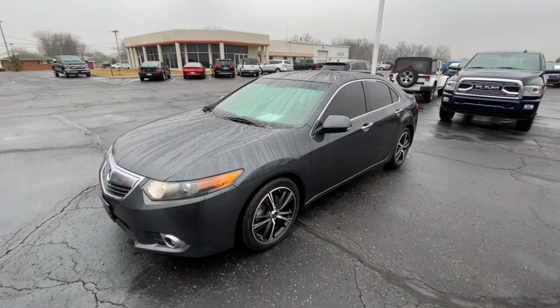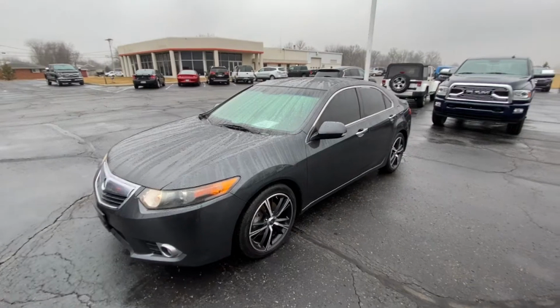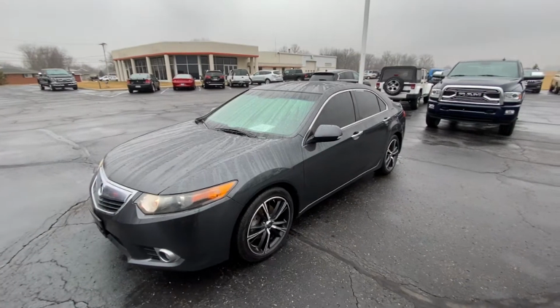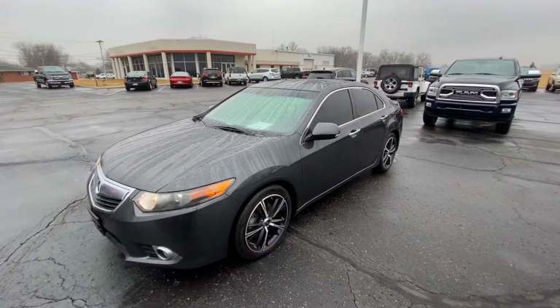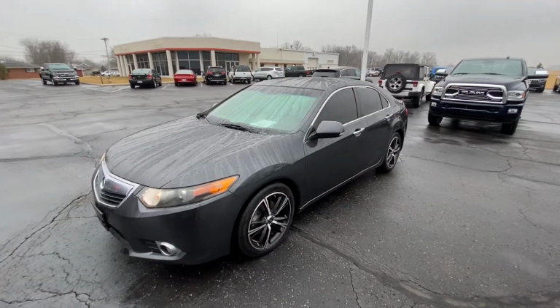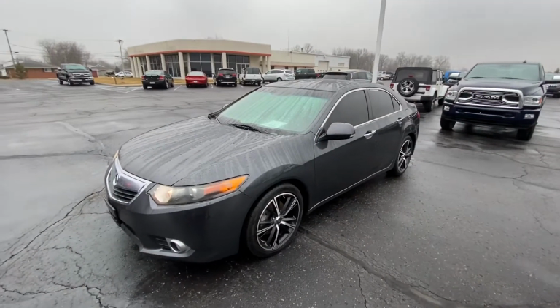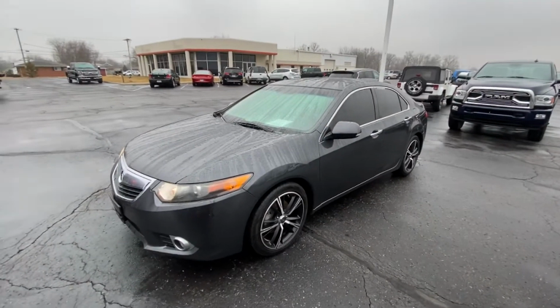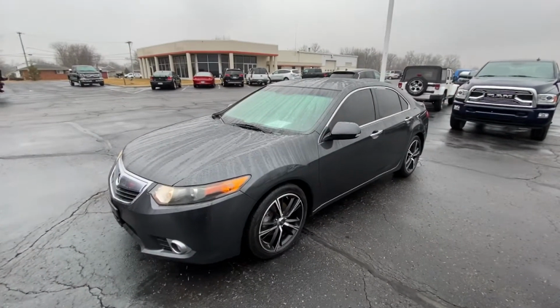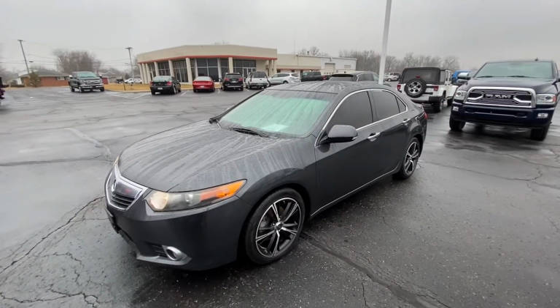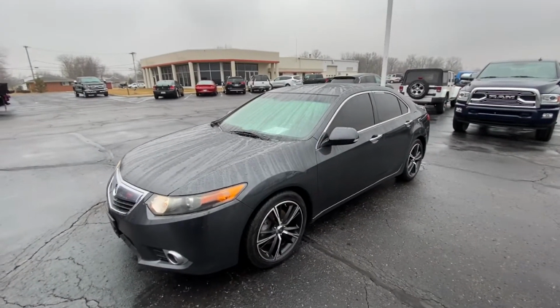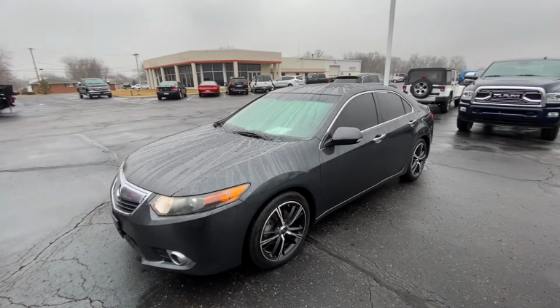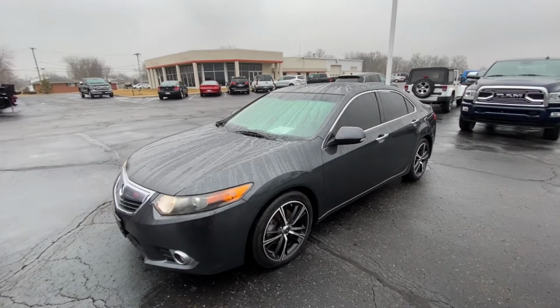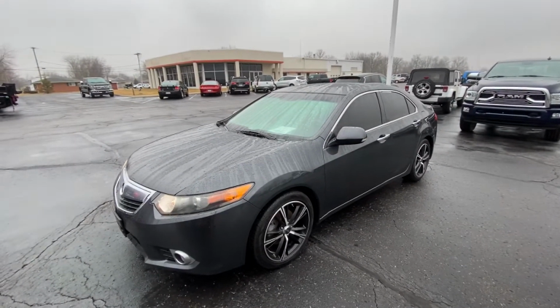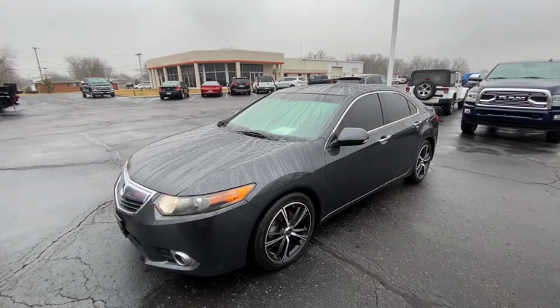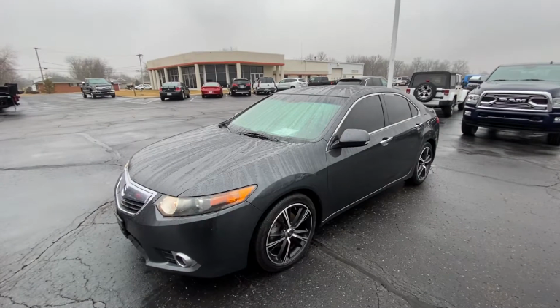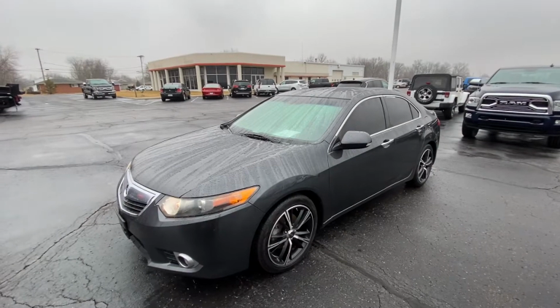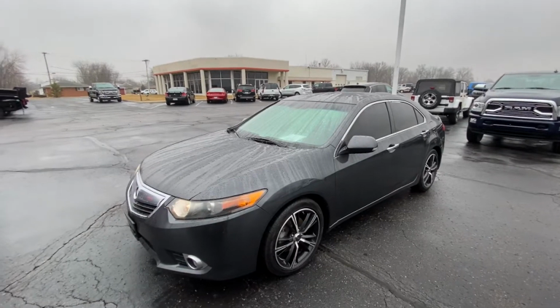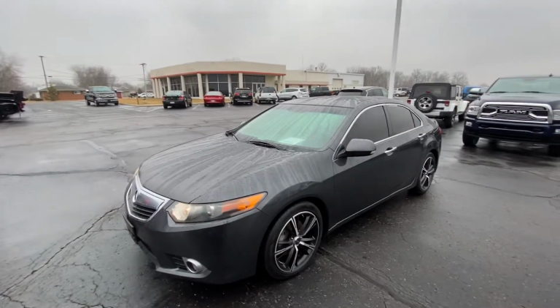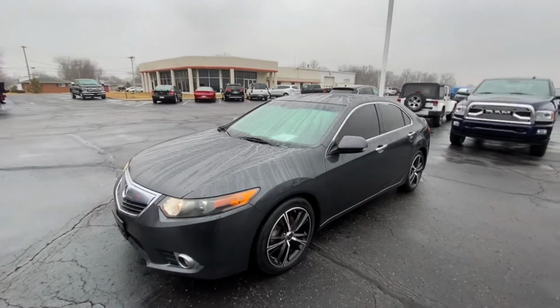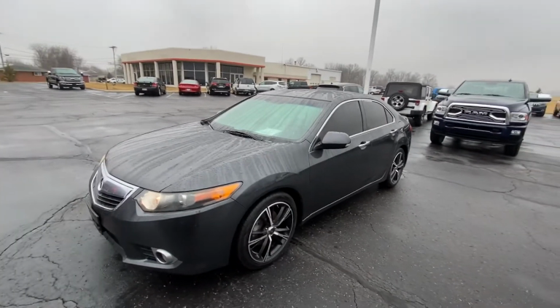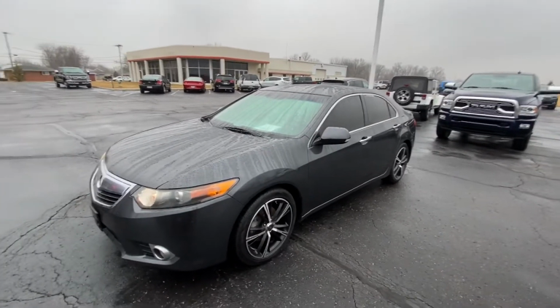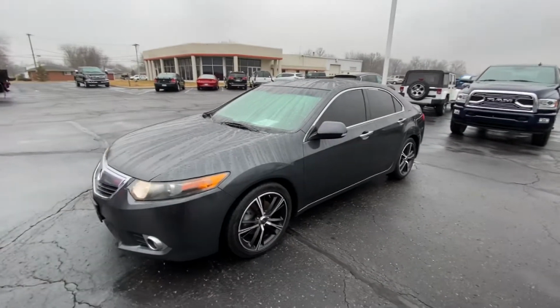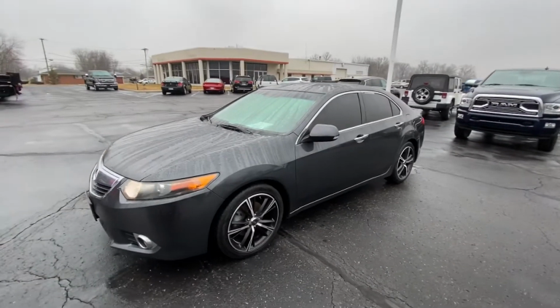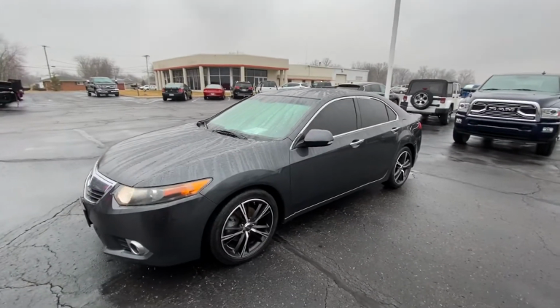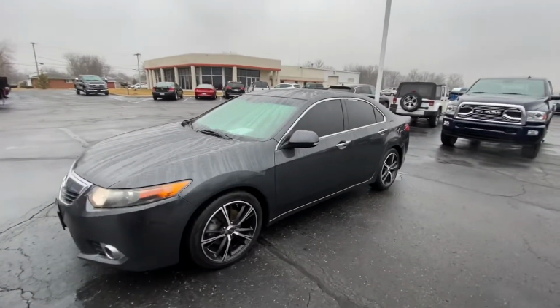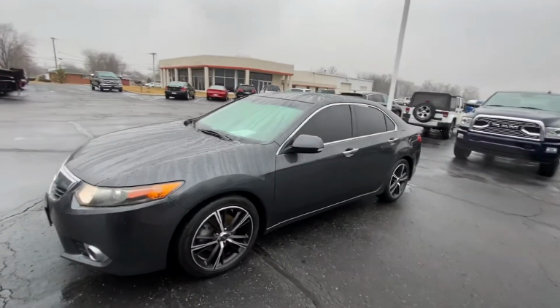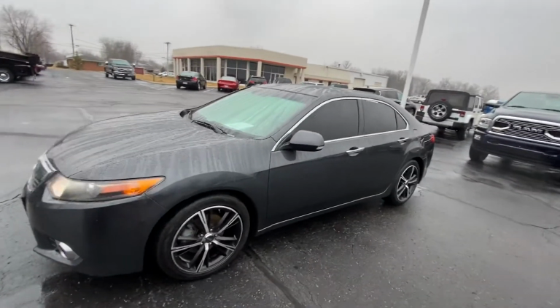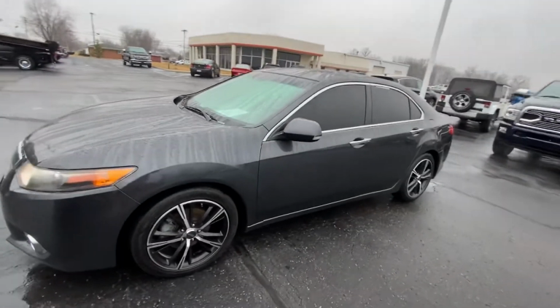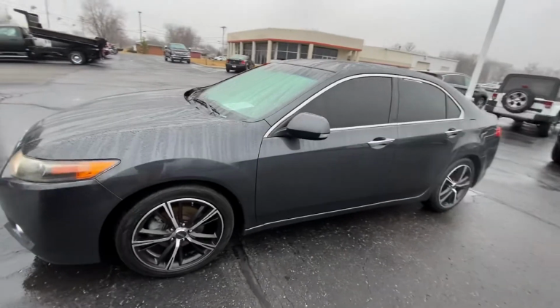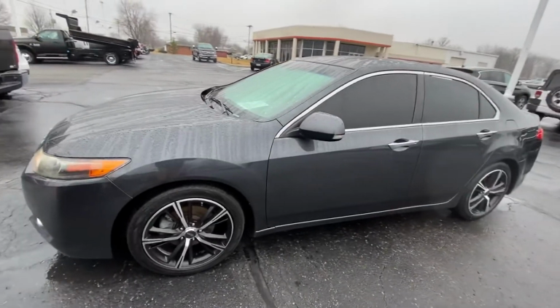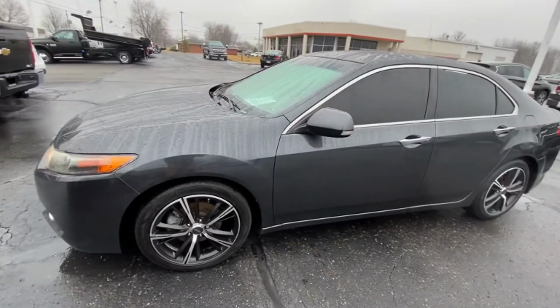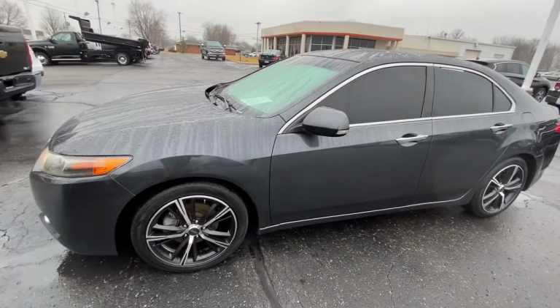Hey guys, it's Tyson out here at Harry Hendricks Chrysler. Here's the 2011 Acura TSX. Just want to give you guys a quick walk around. It's a nice vehicle, it's in good condition. I'll show you the interior here real soon.